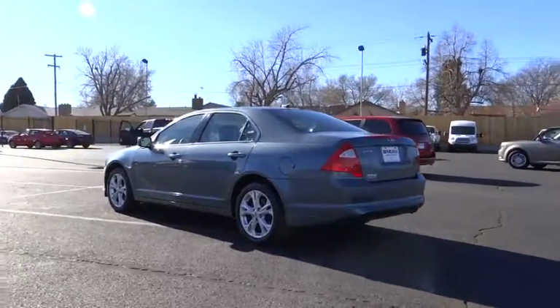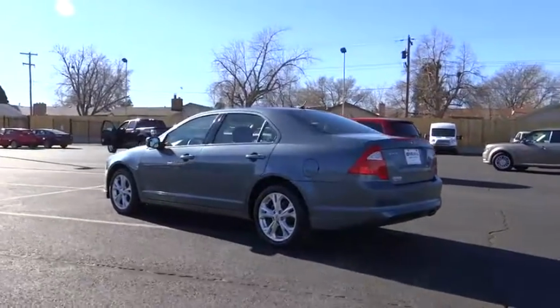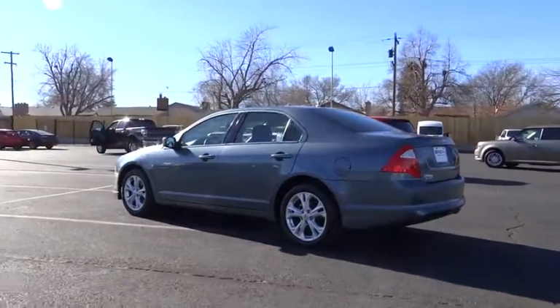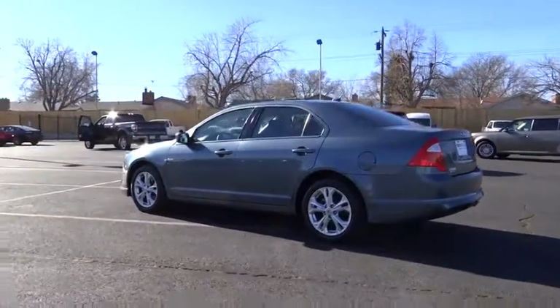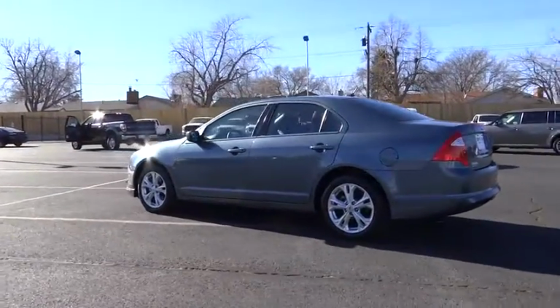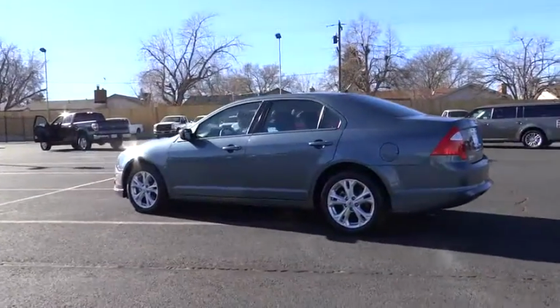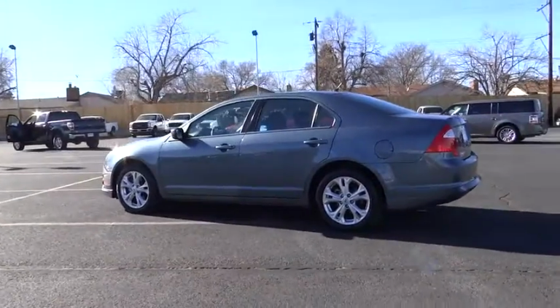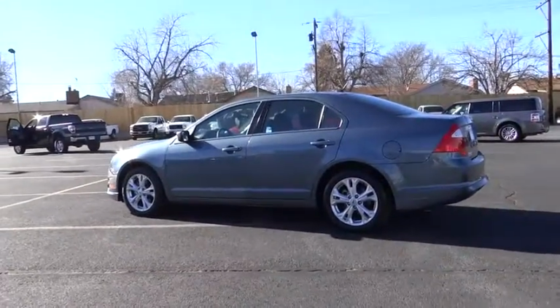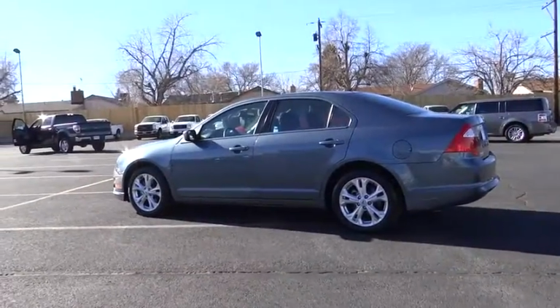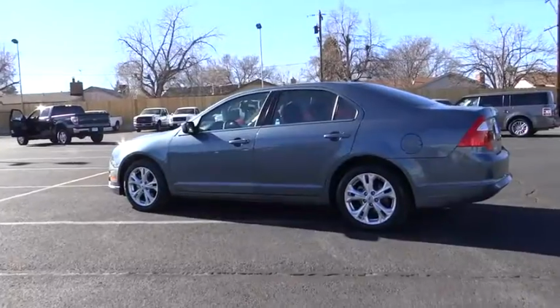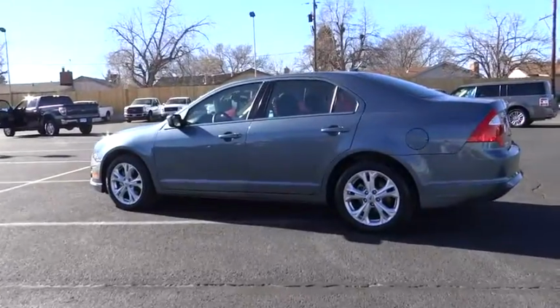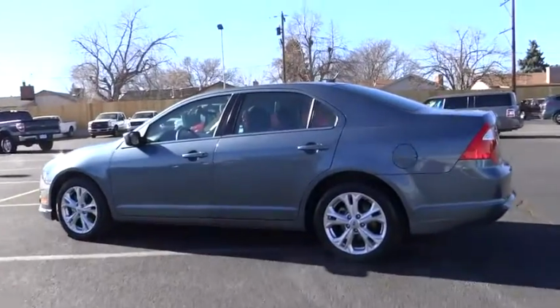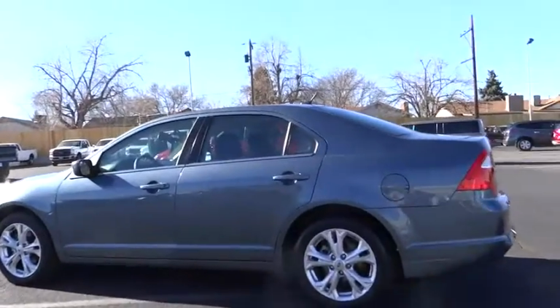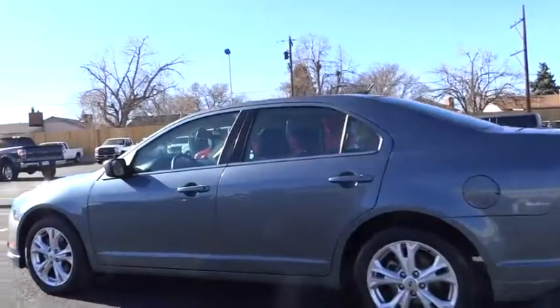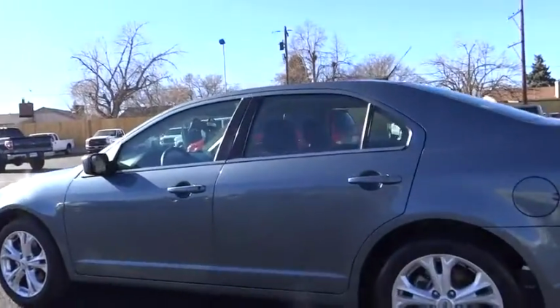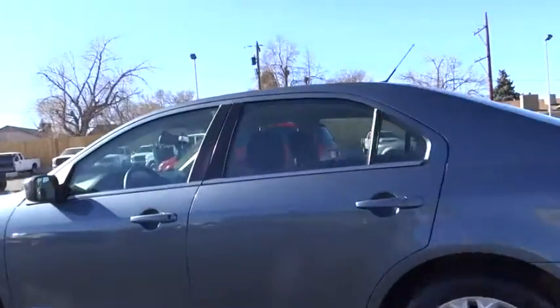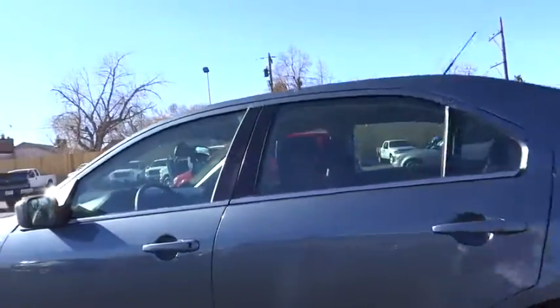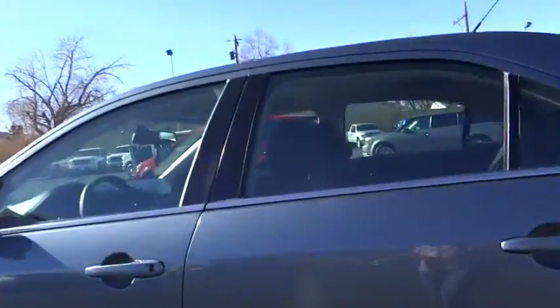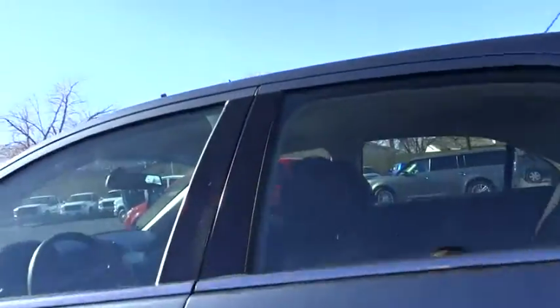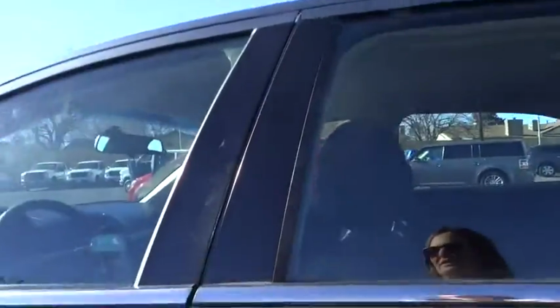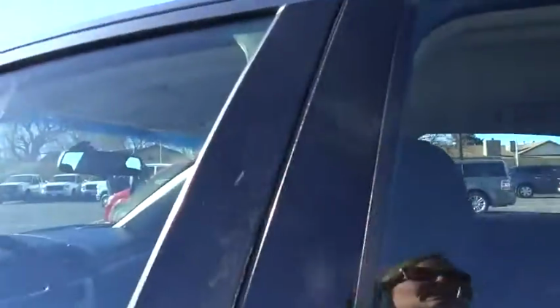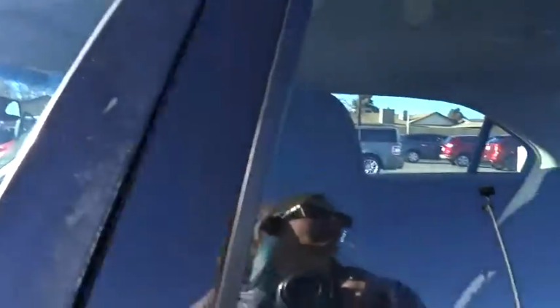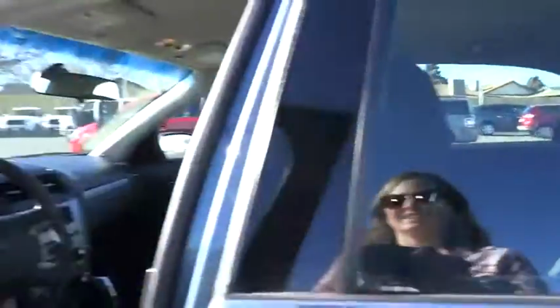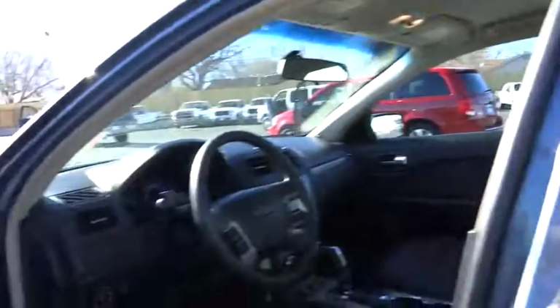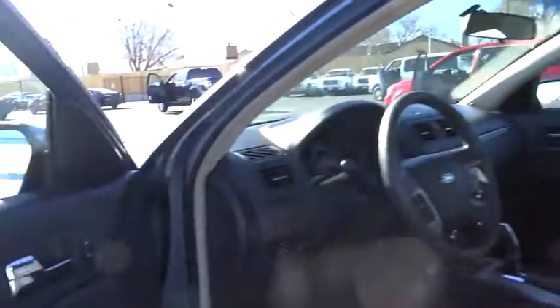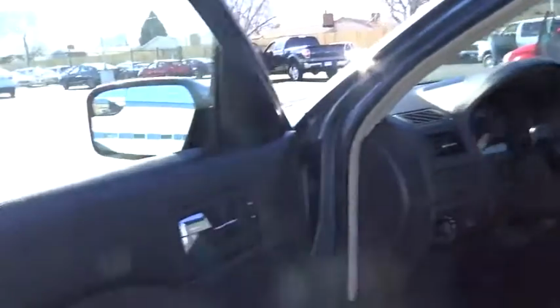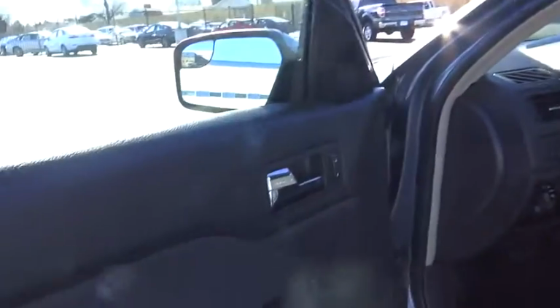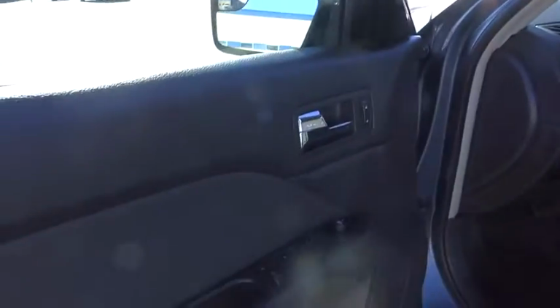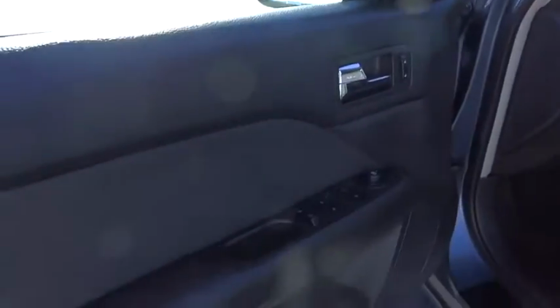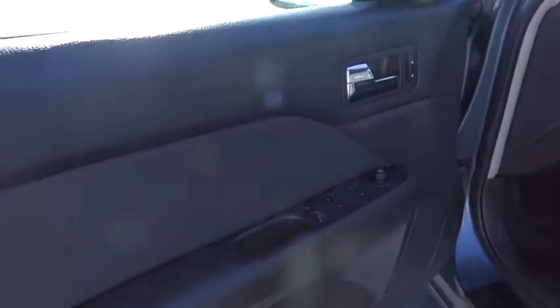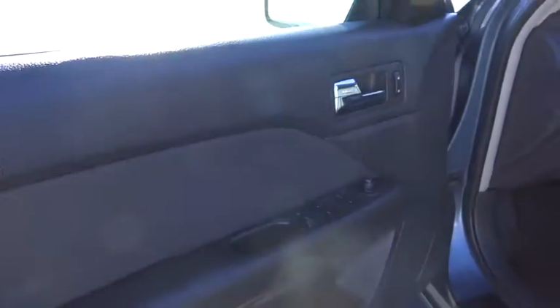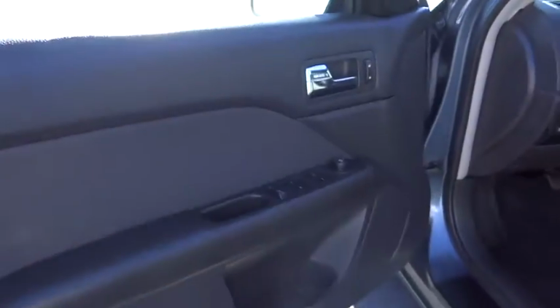Cruise control, keyless entry, aluminum wheels, AM FM stereo radio, rear defrost, climate control, fog lamp, CD player, child safety locks, bucket seats.